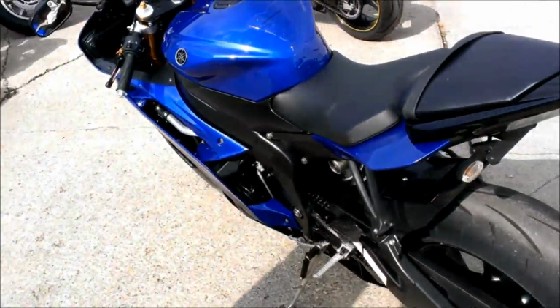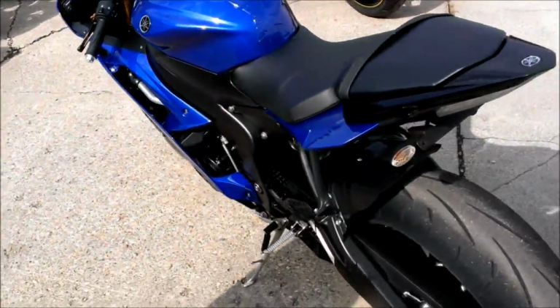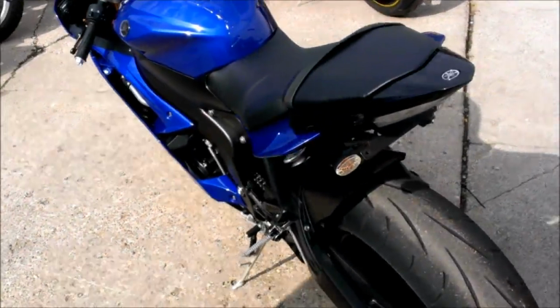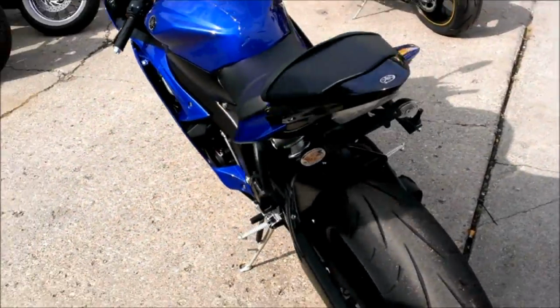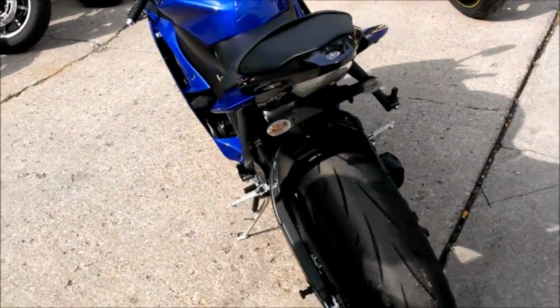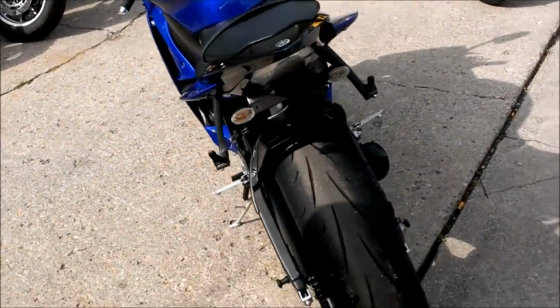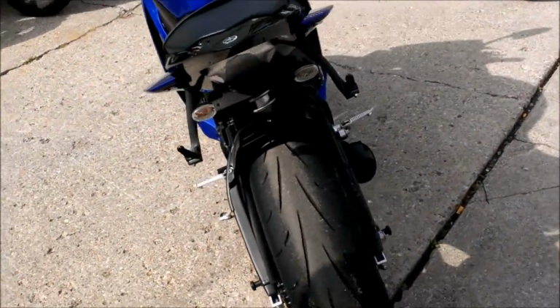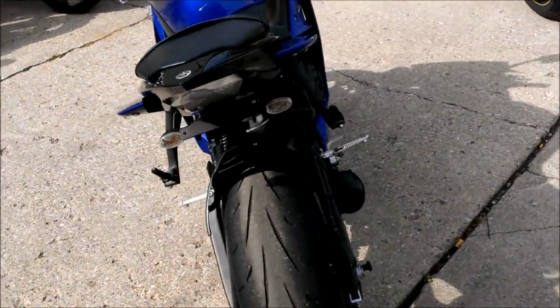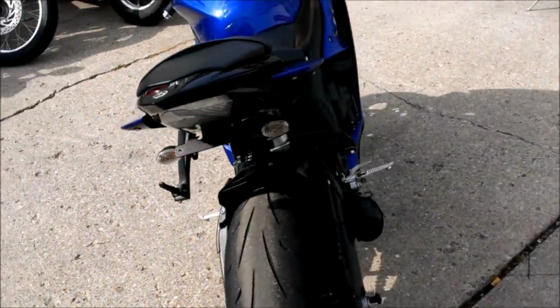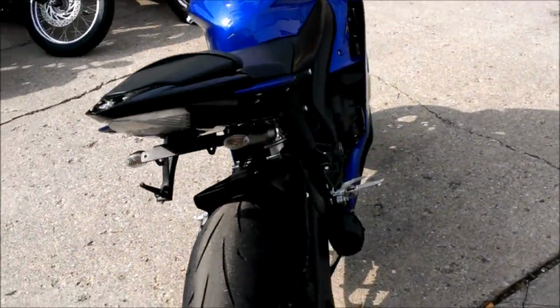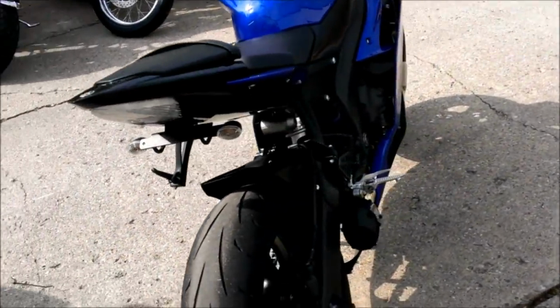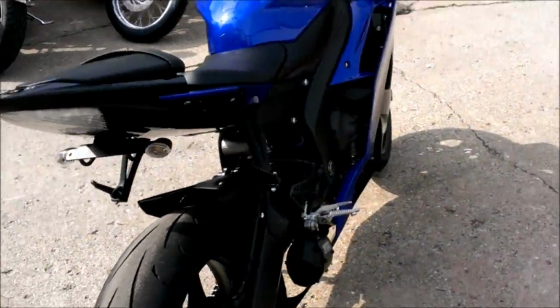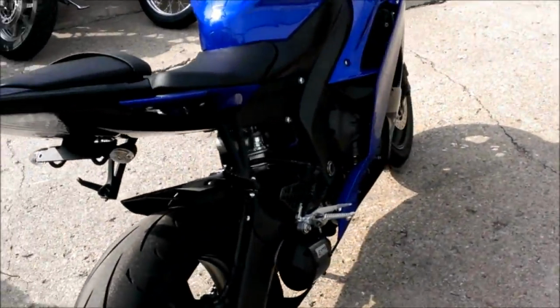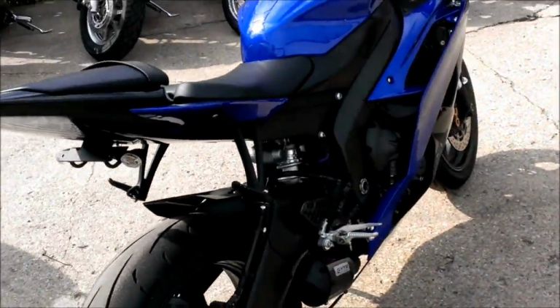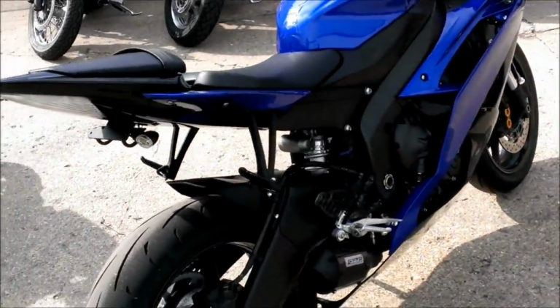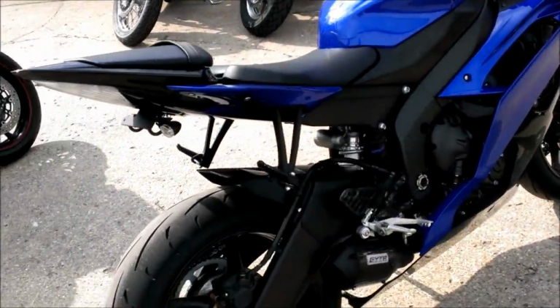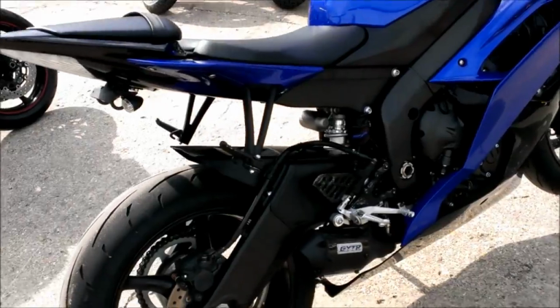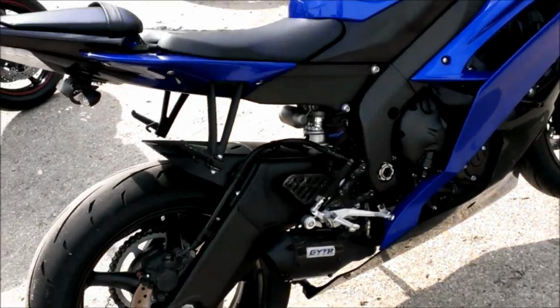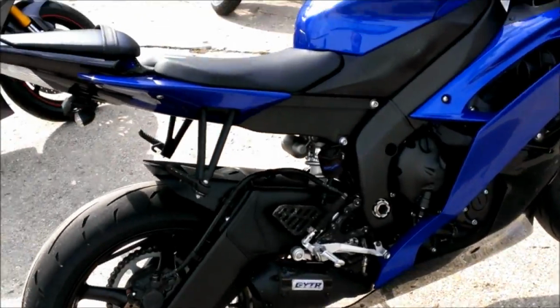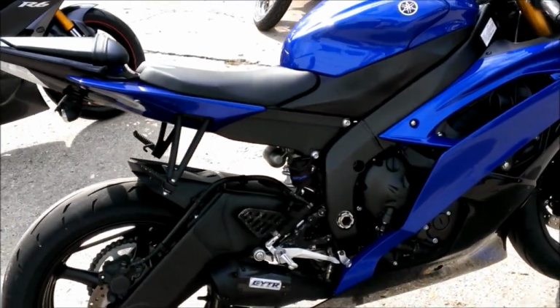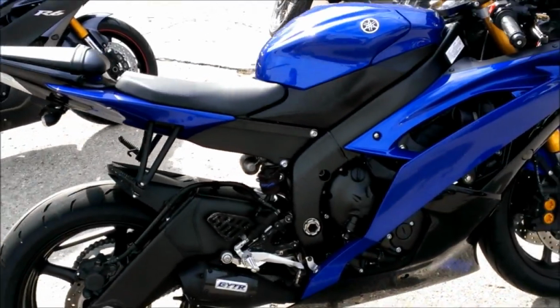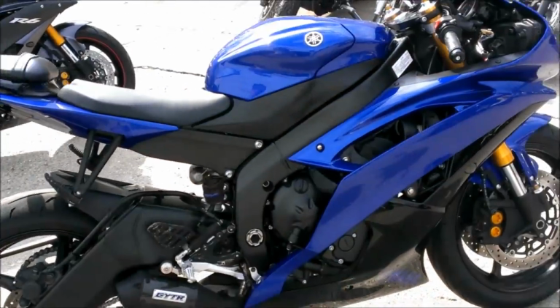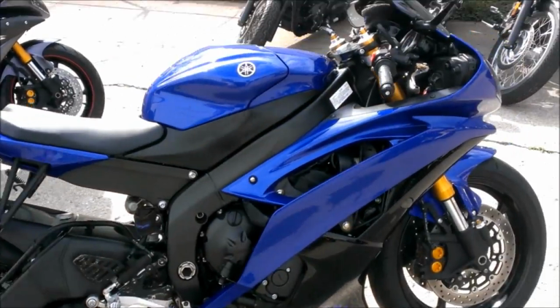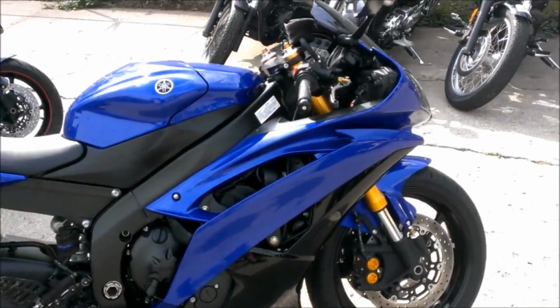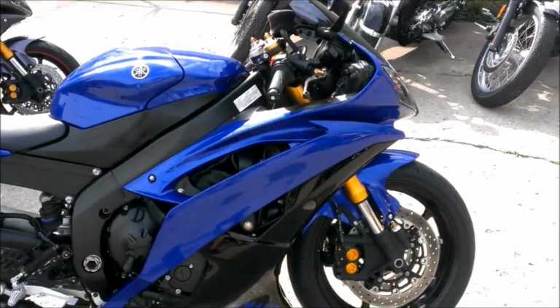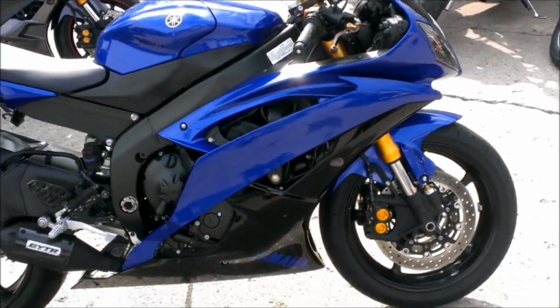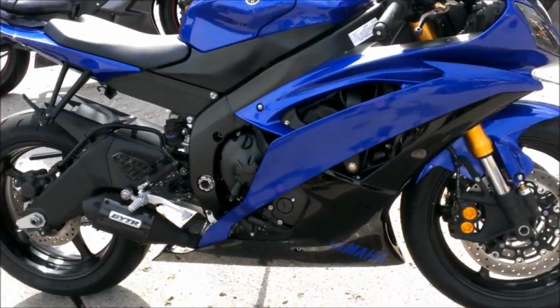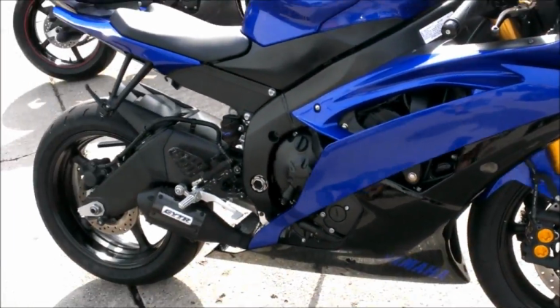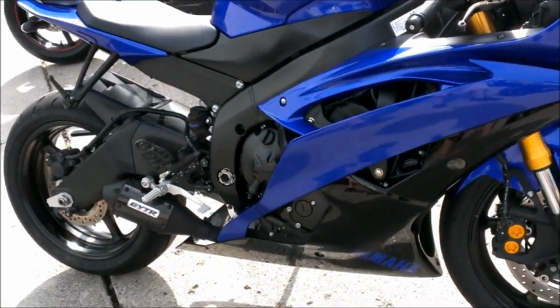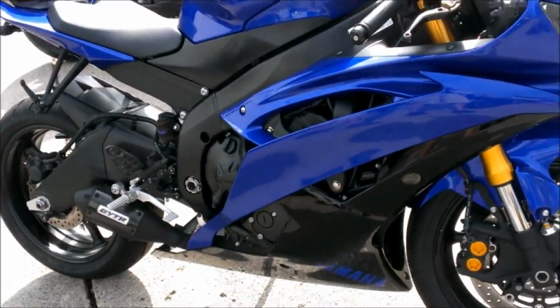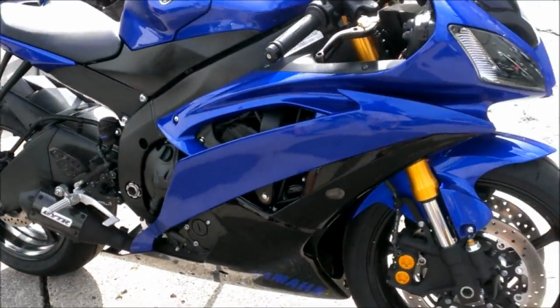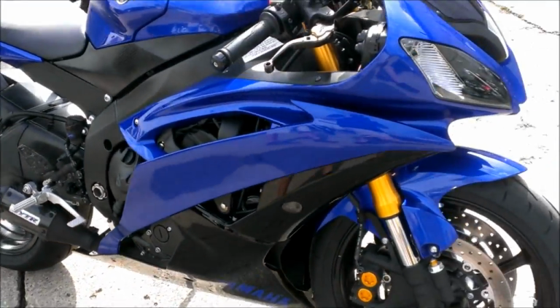This R6 is a perfect 10 out of 10. Yamaha Racing Blue paint is perfect. CRG levers, fender eliminator kit, flush mount front turn signals, tinted windscreen and more.